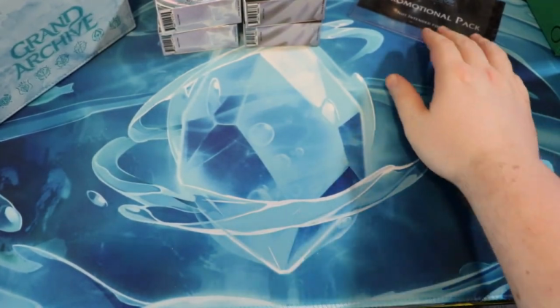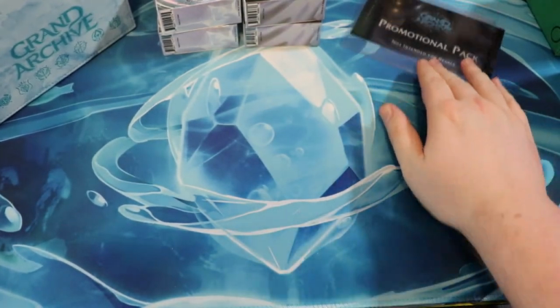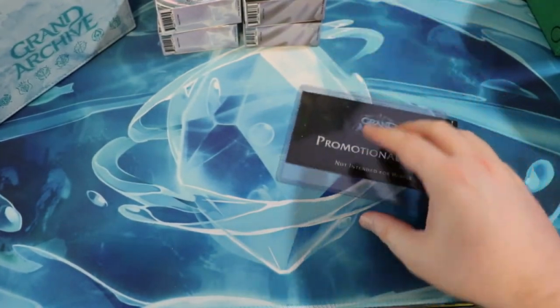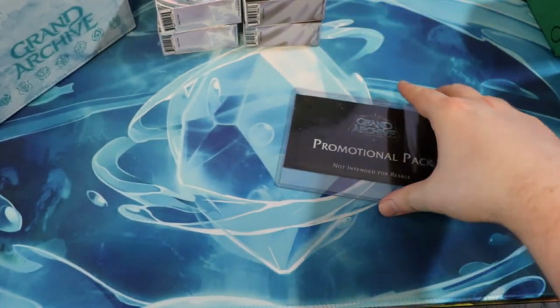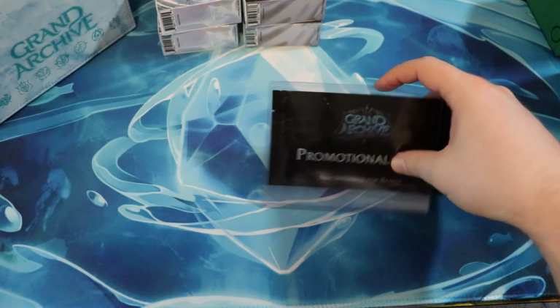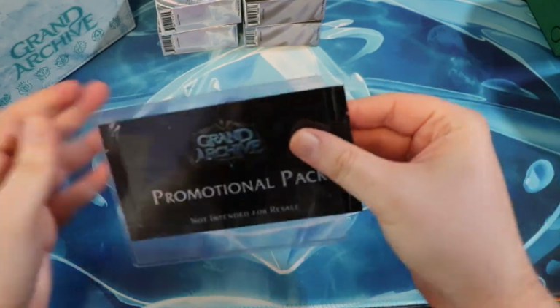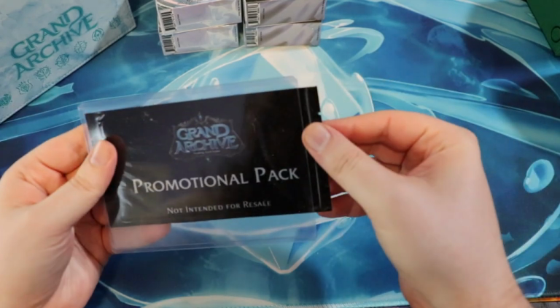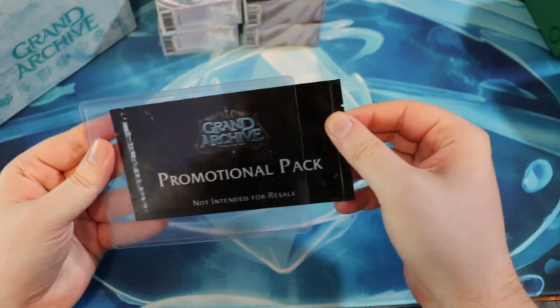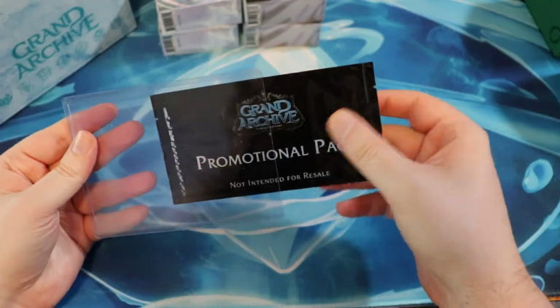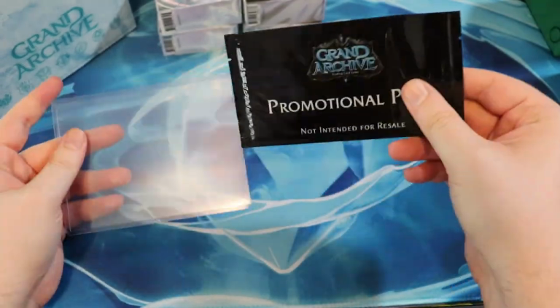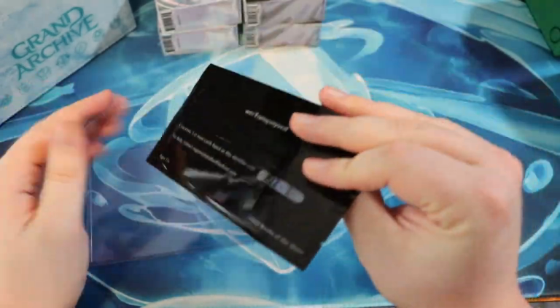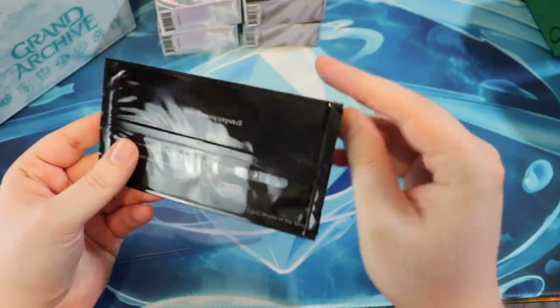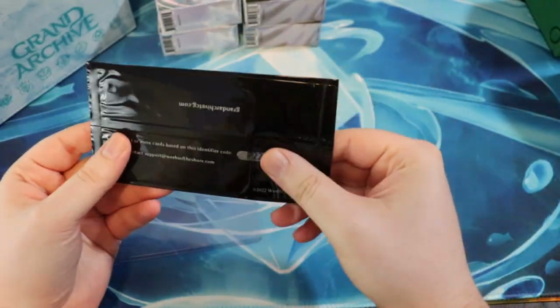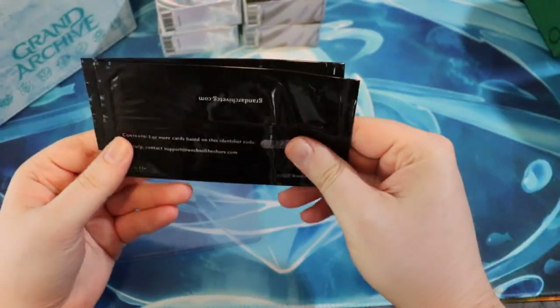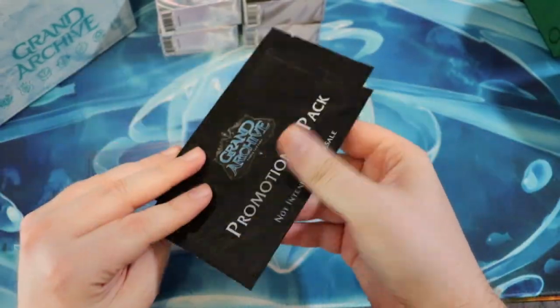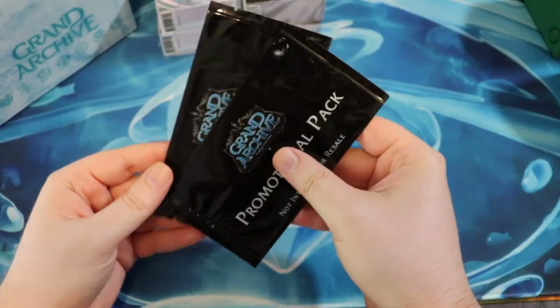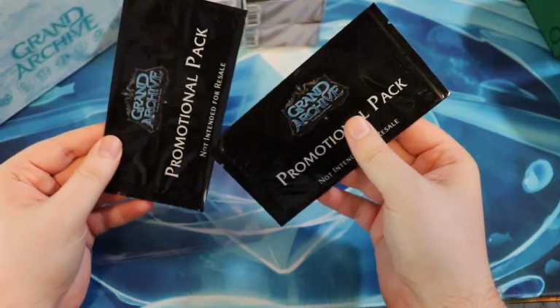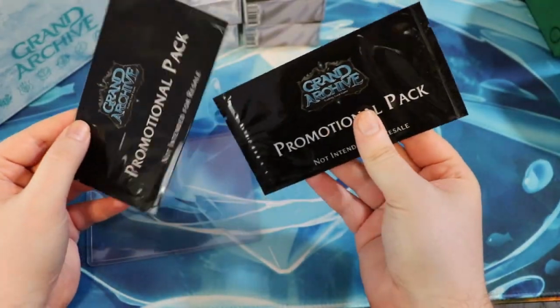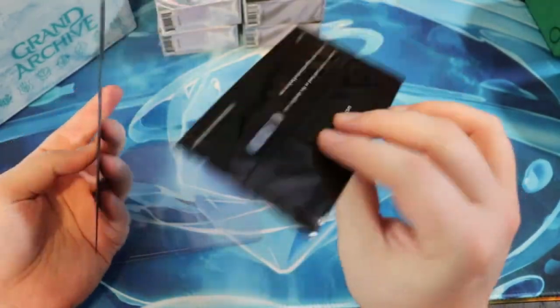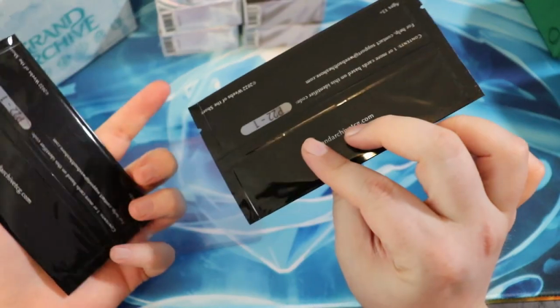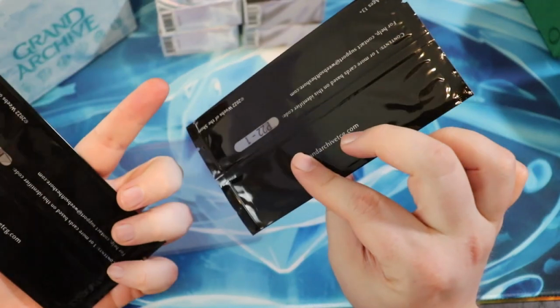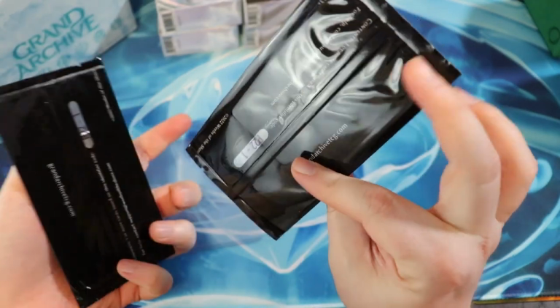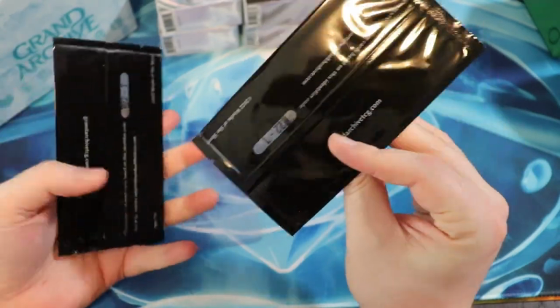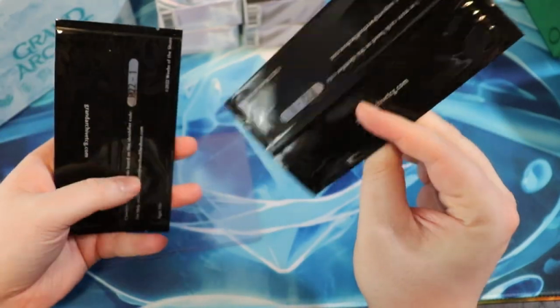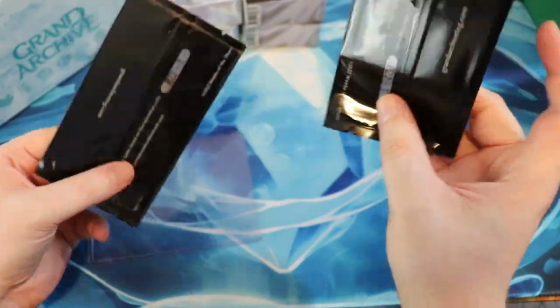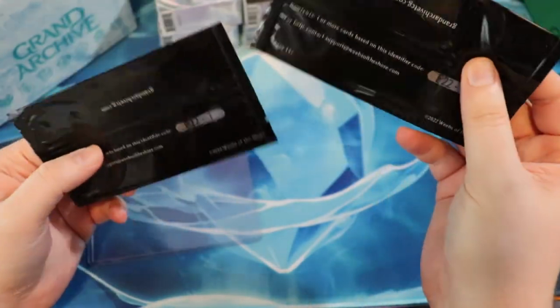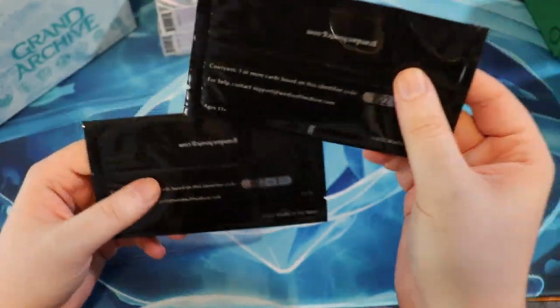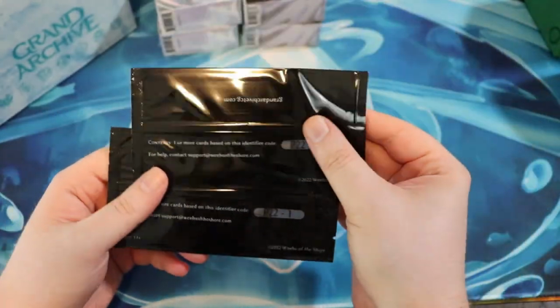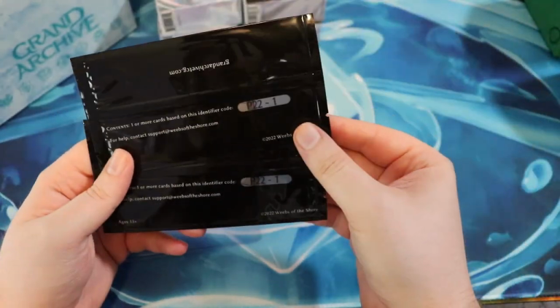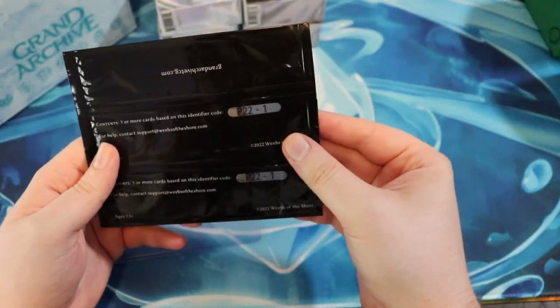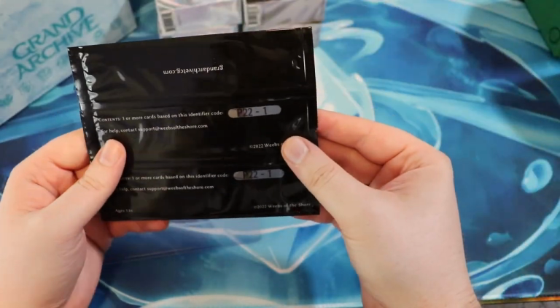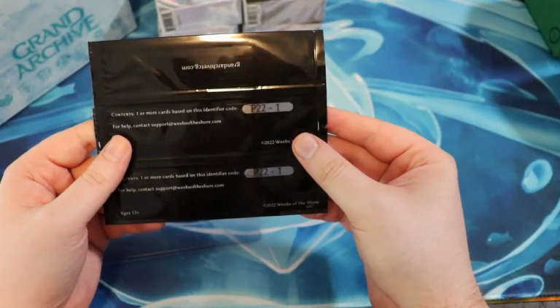All right. Last but not least, let's open up these two promotional packs. Let's go, dude. They're both P22-1. We're going to open these up.